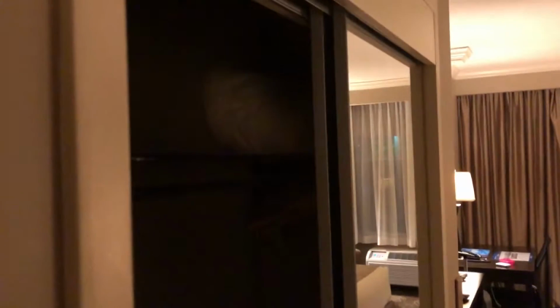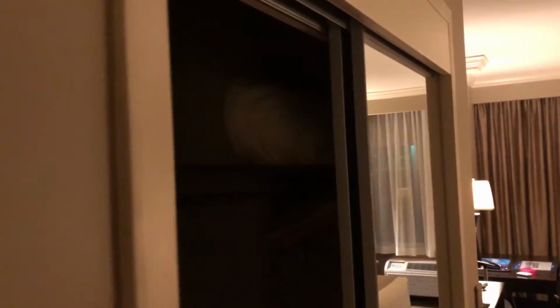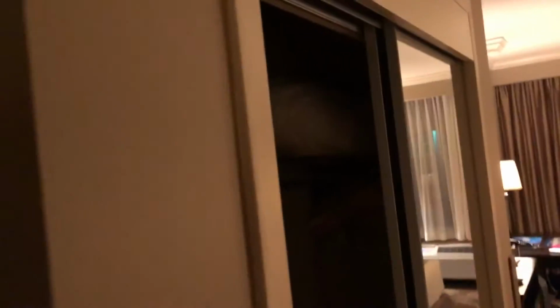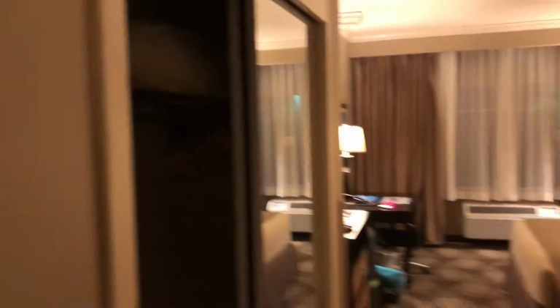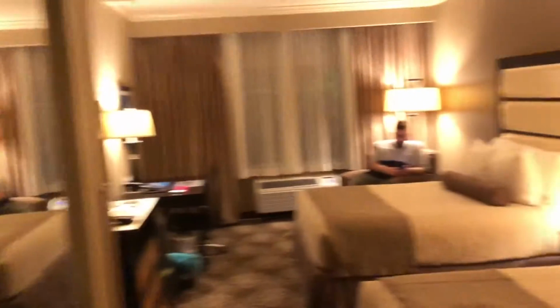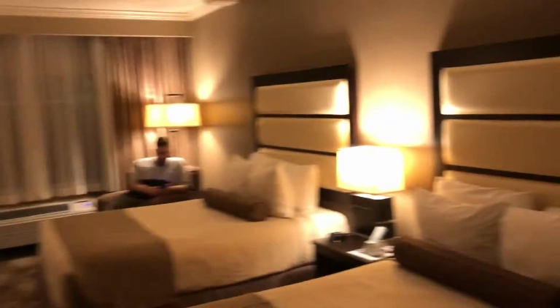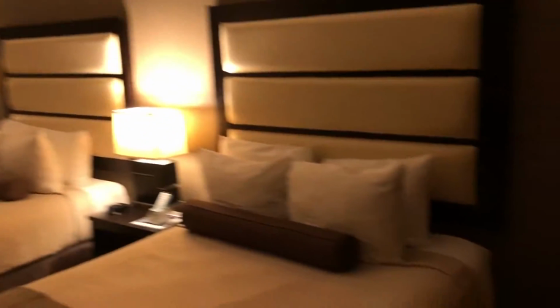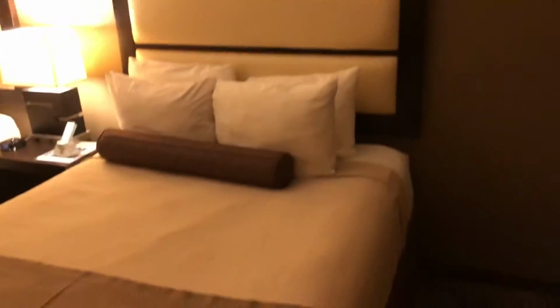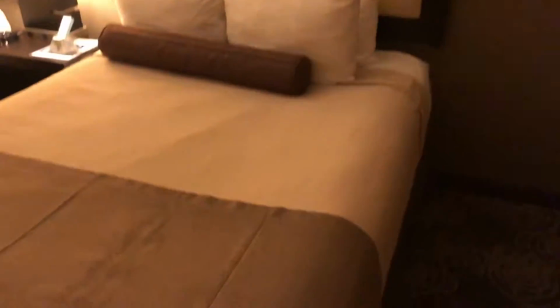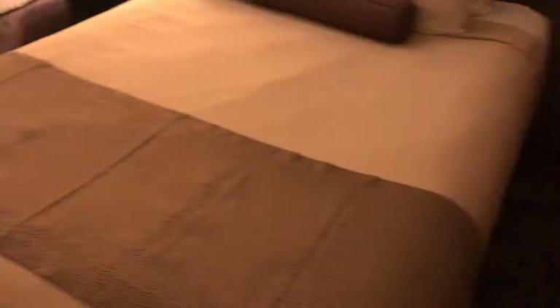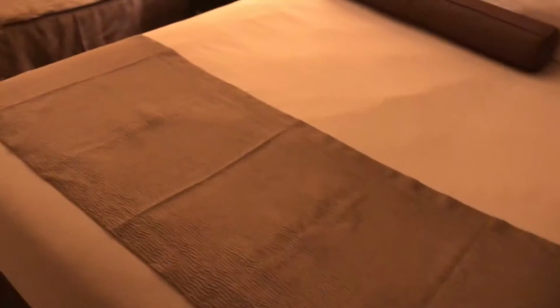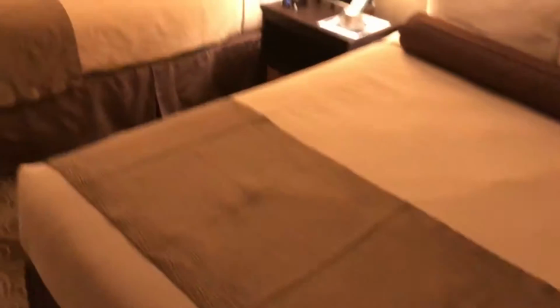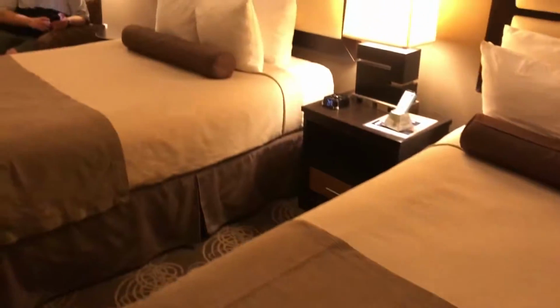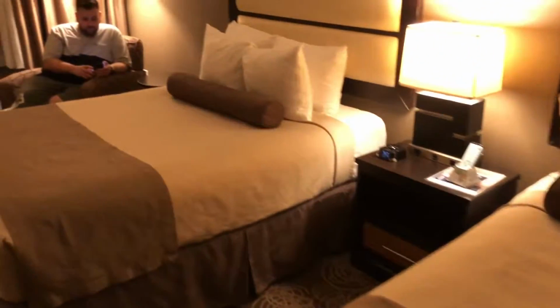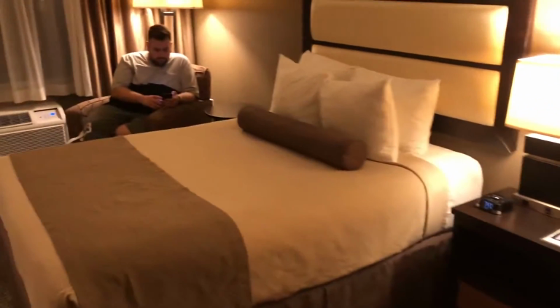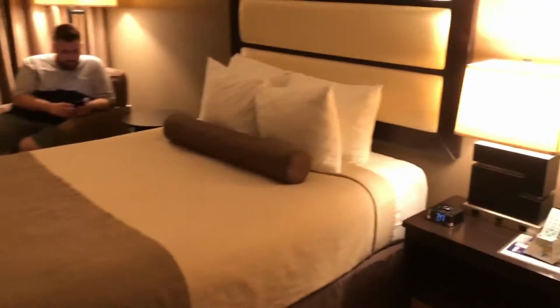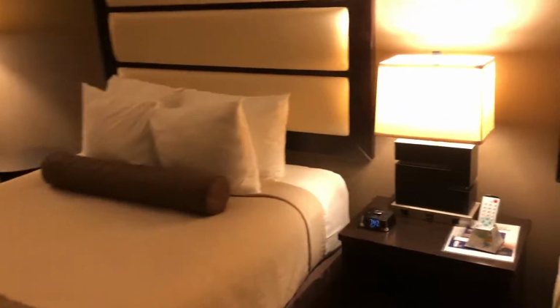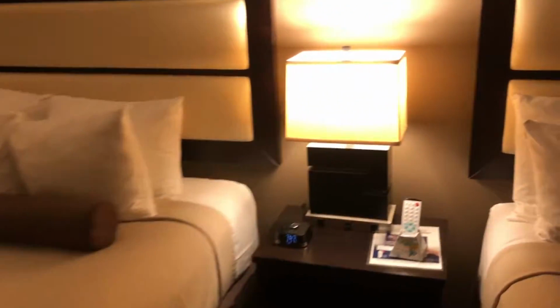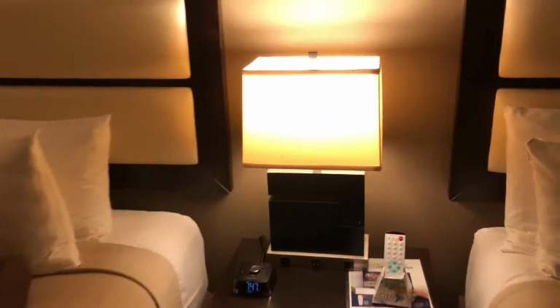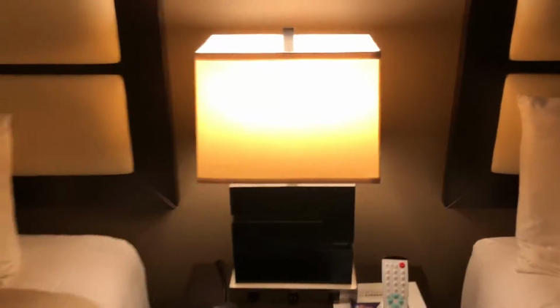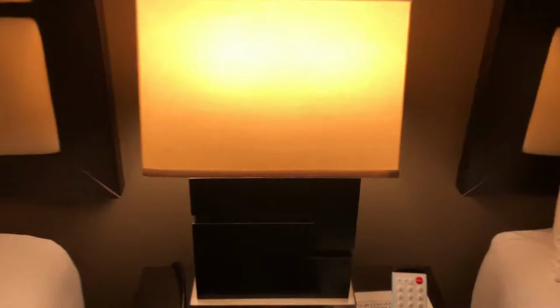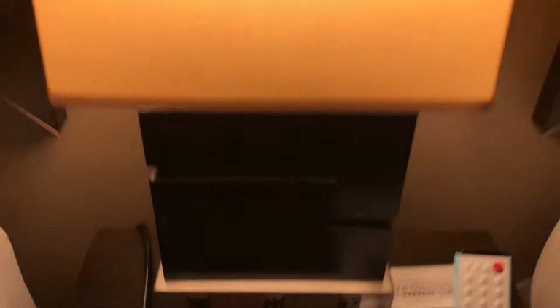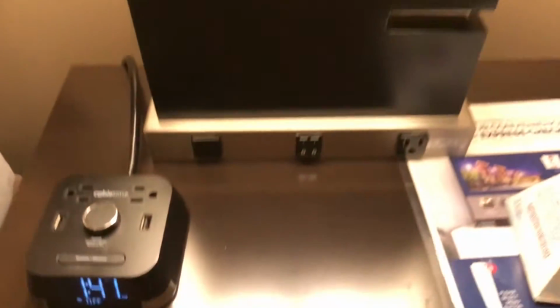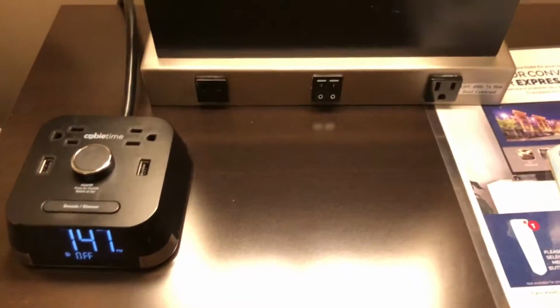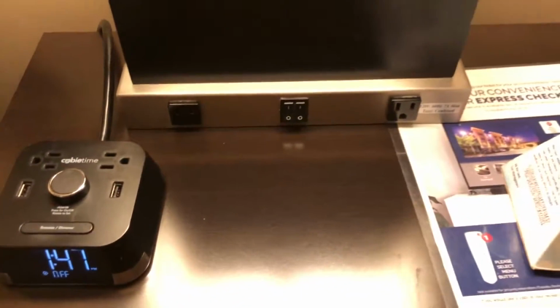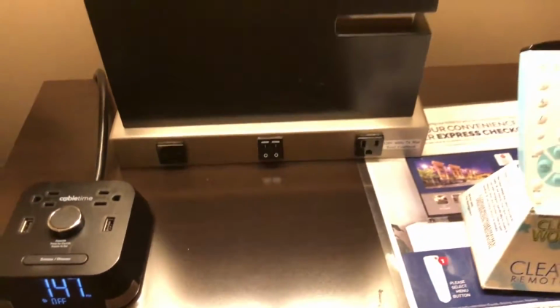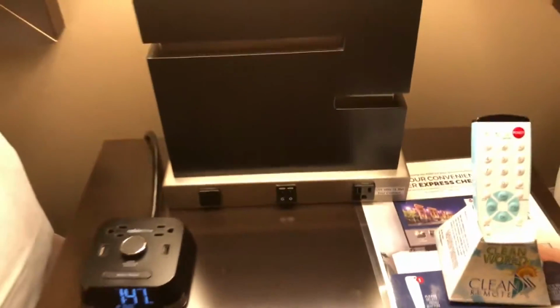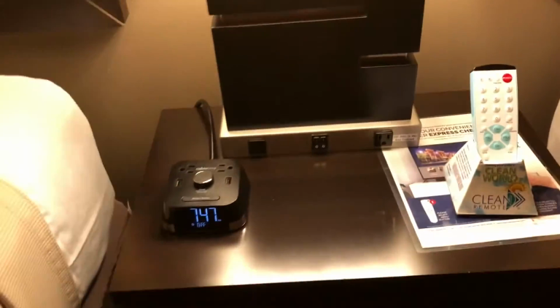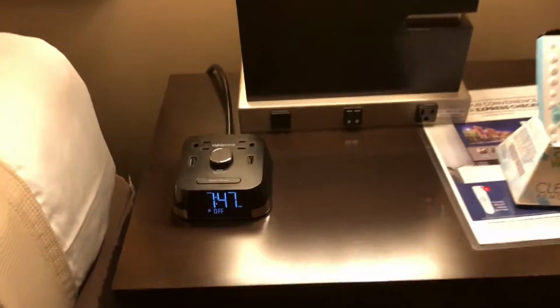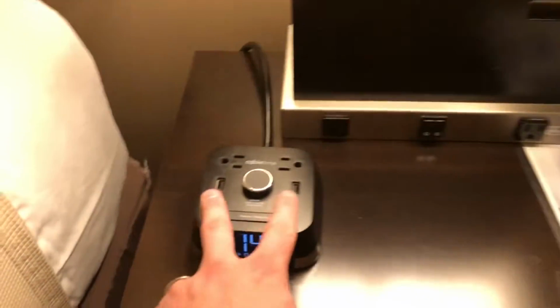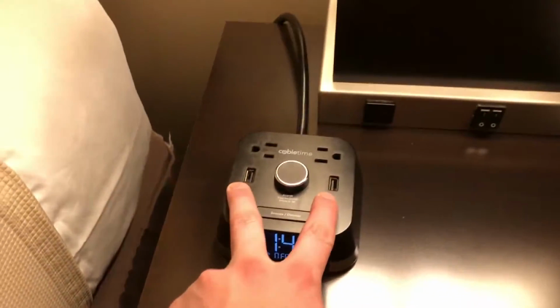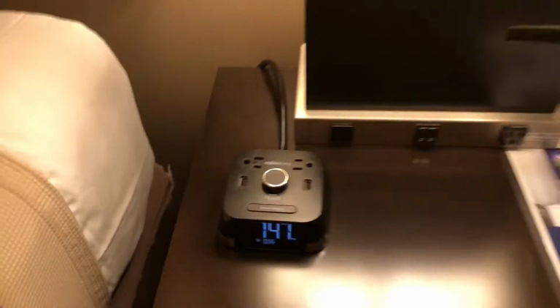And yeah, this is the bedroom — two queen-size beds. I love these plugs; they have plugs on the lights, so handy. And also little USB ports here too — great.